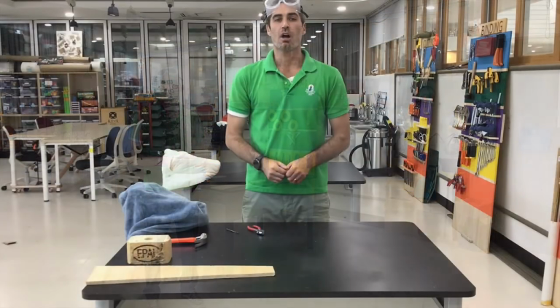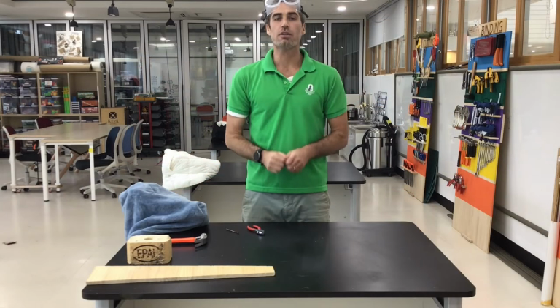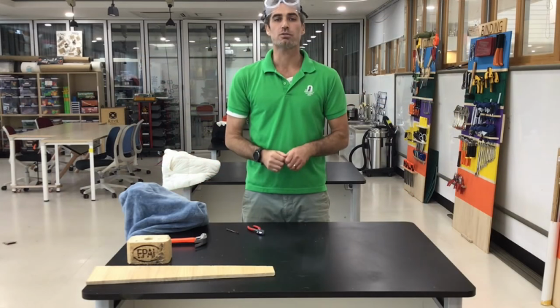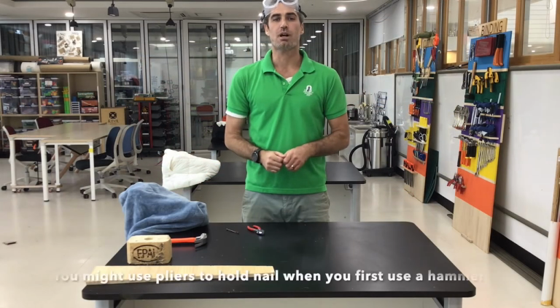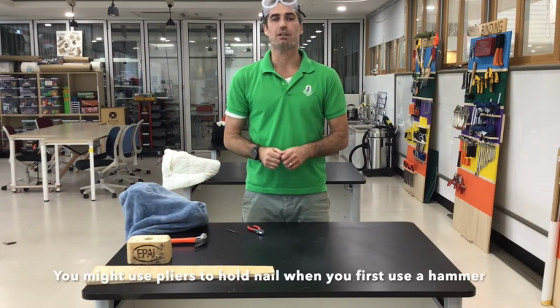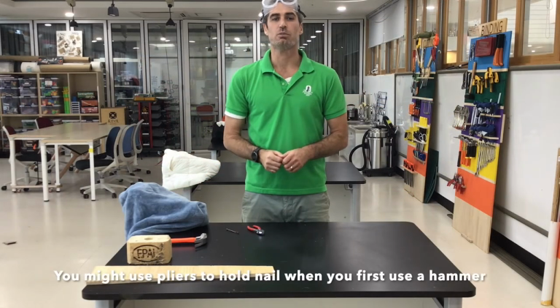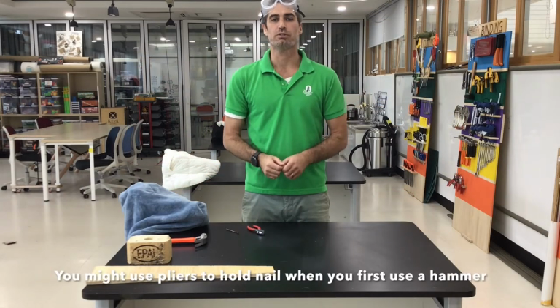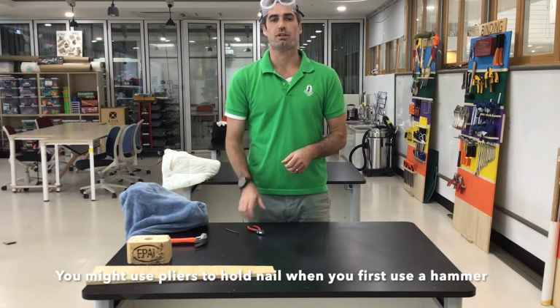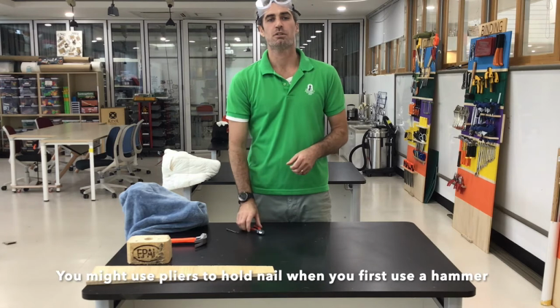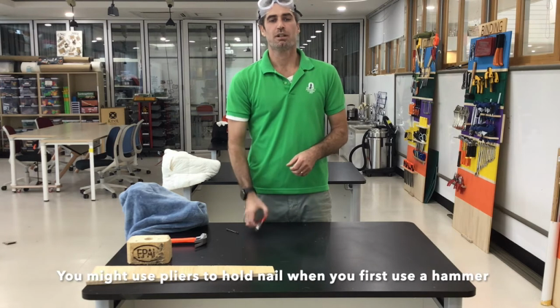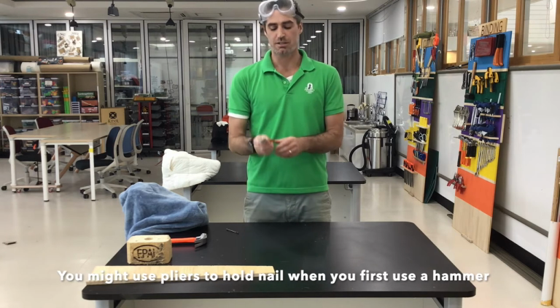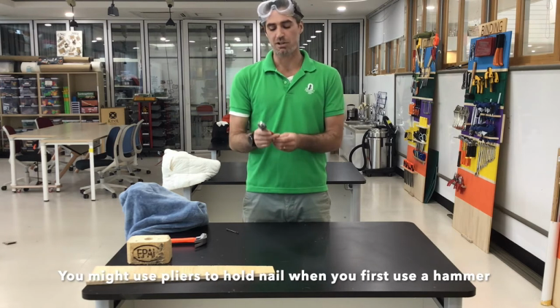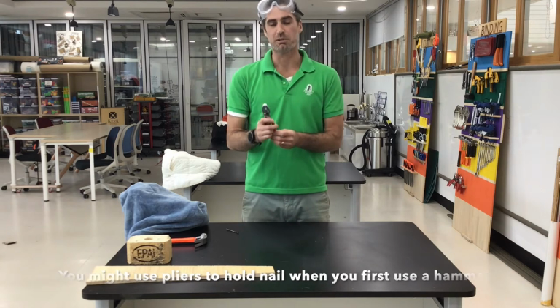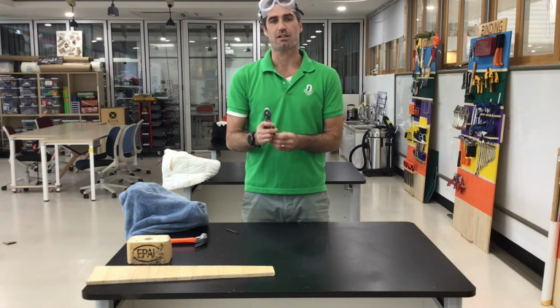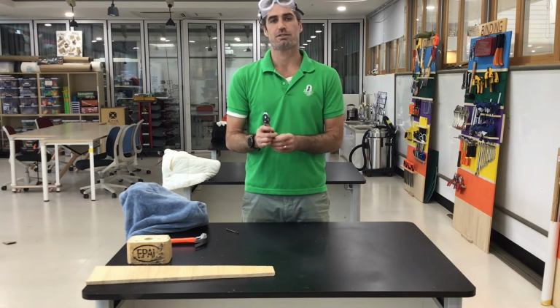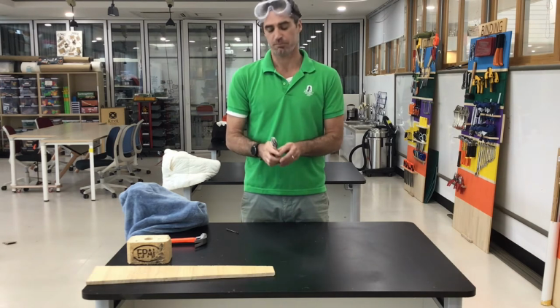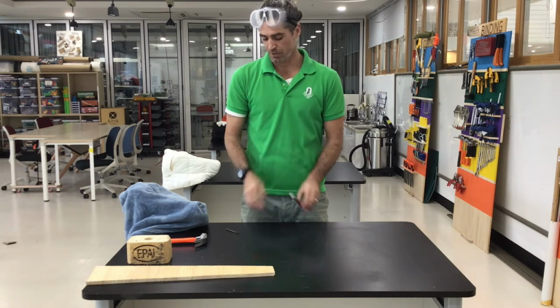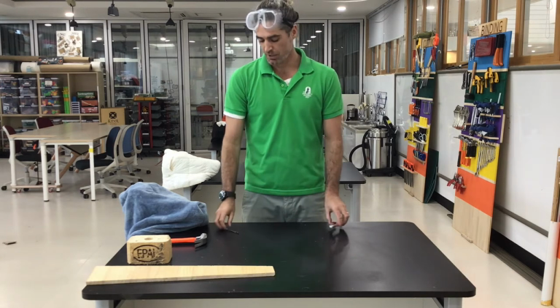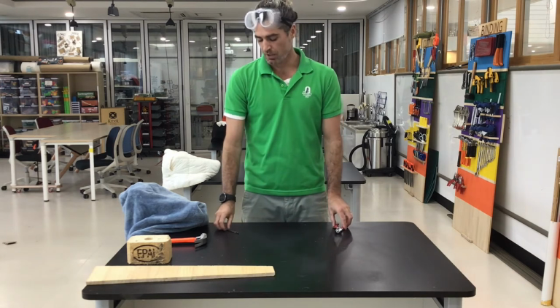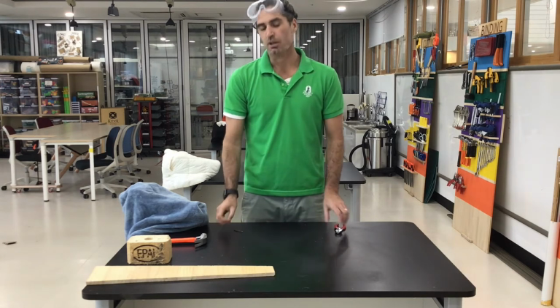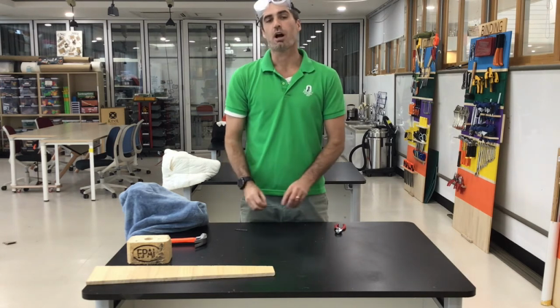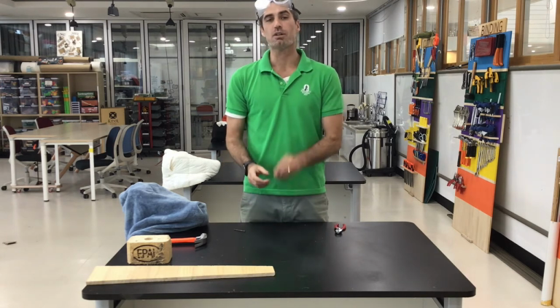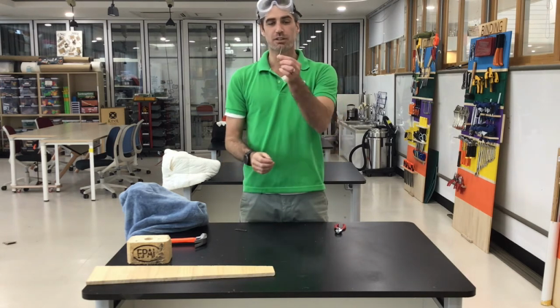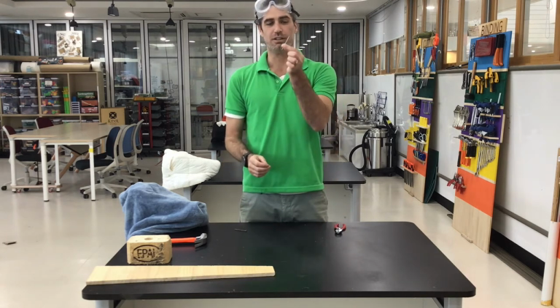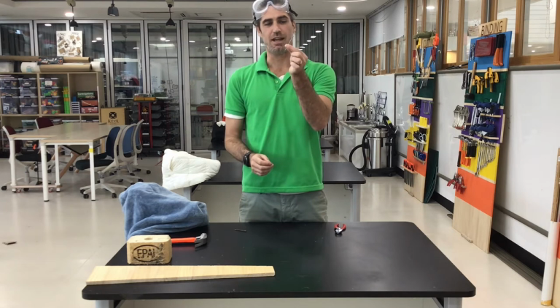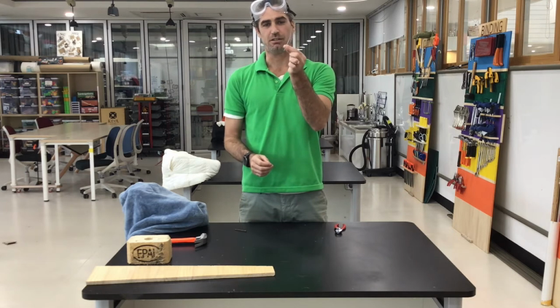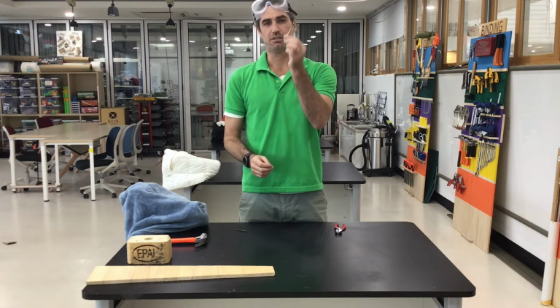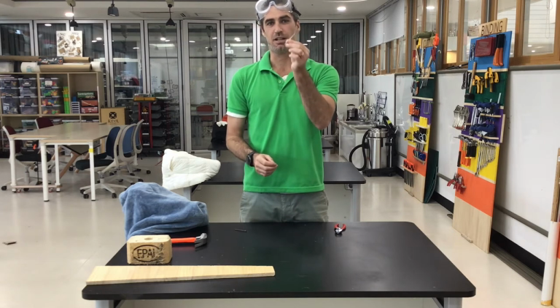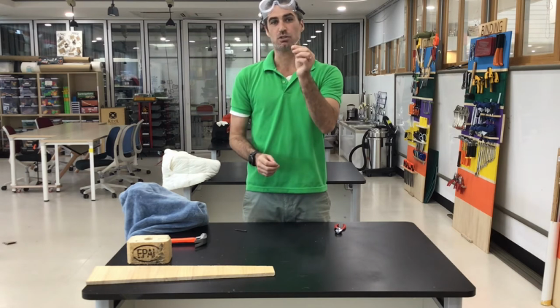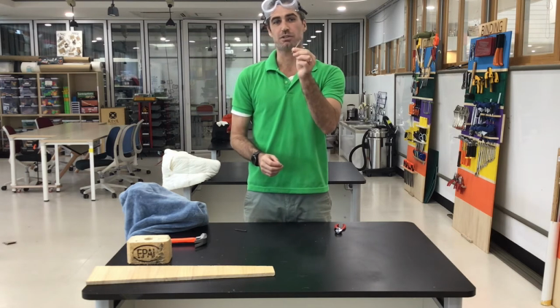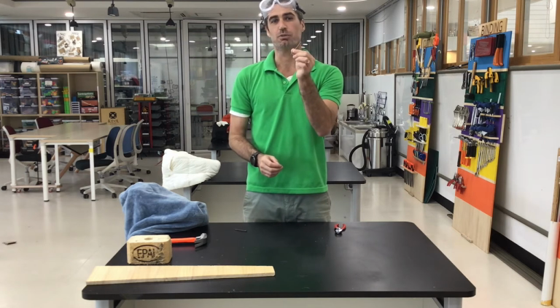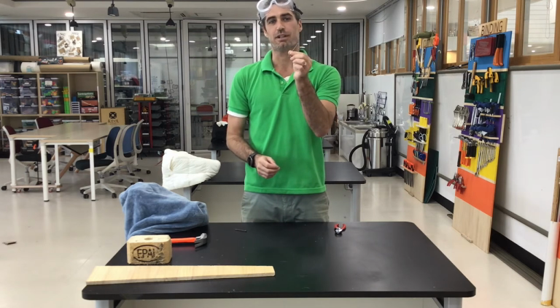Another tool I might need when using a hammer is a pair of pliers. I'm also going to need a nail to nail the two pieces of wood together.